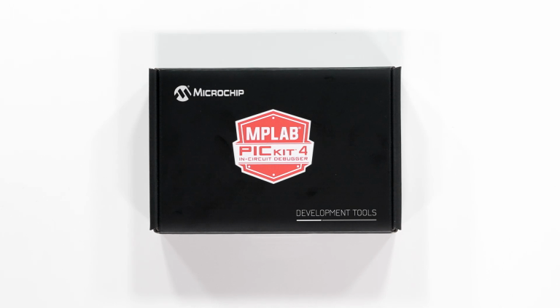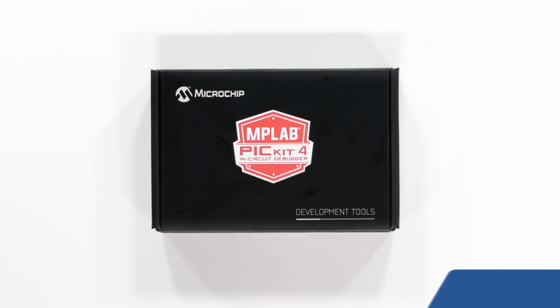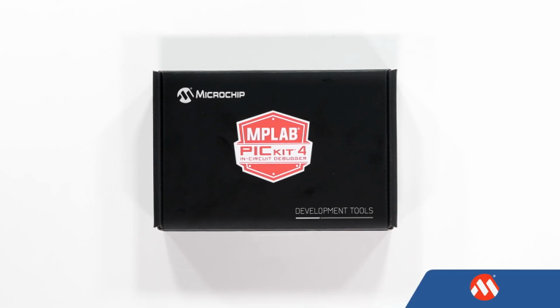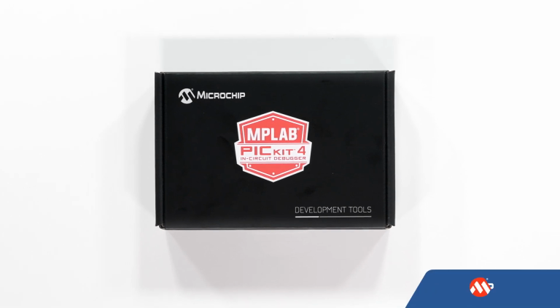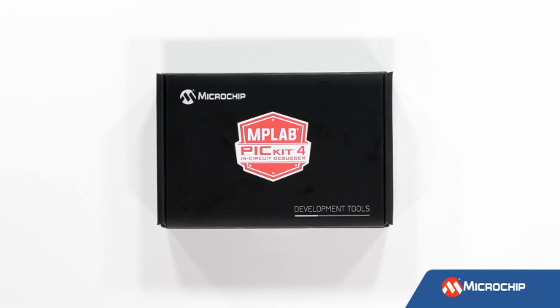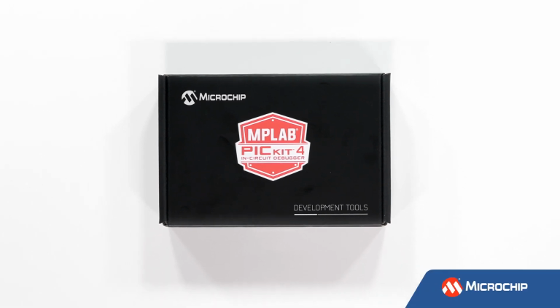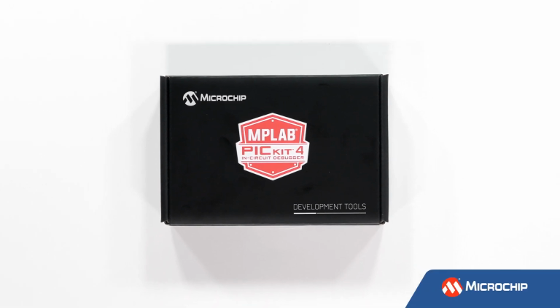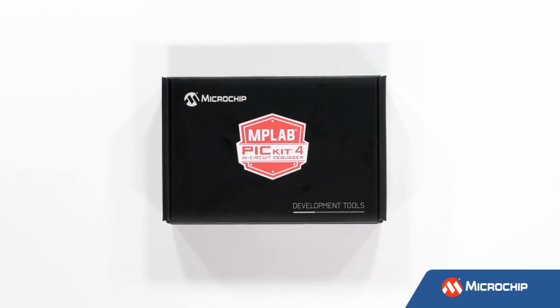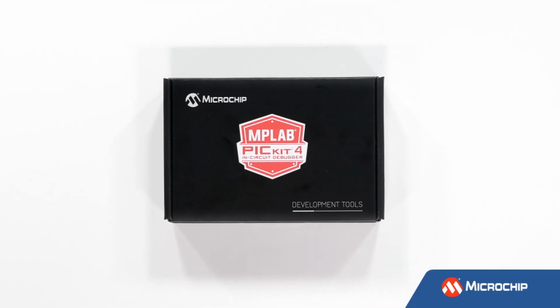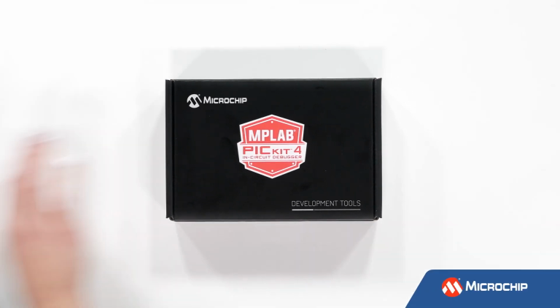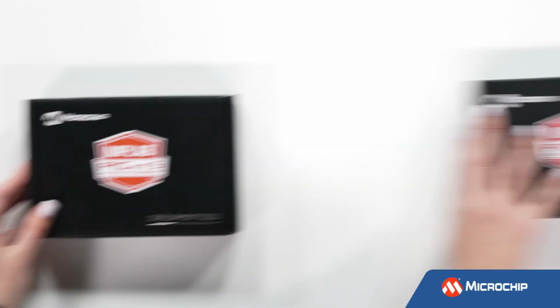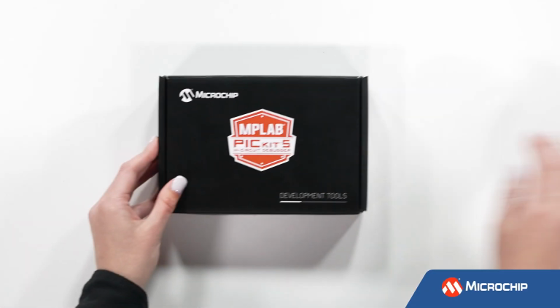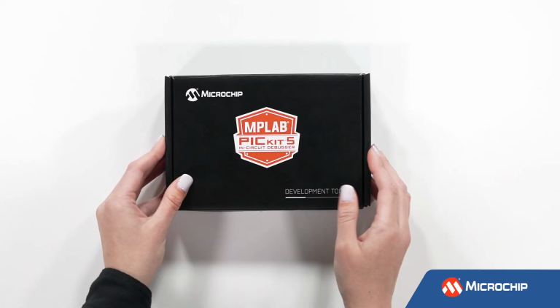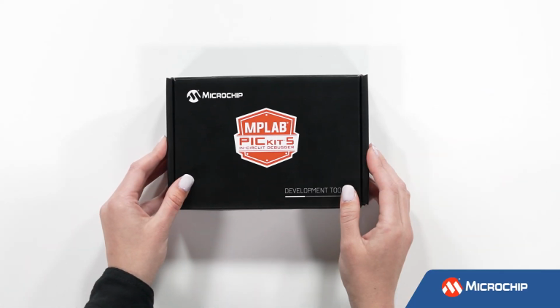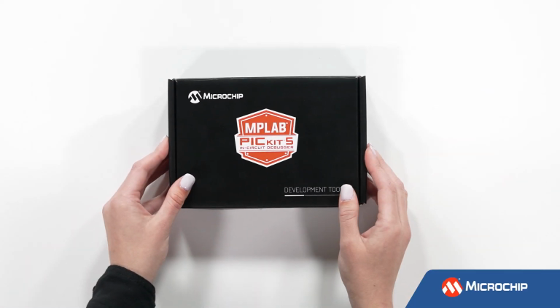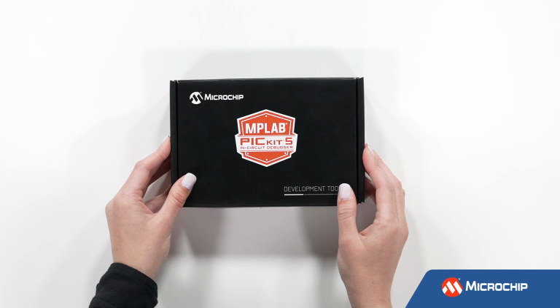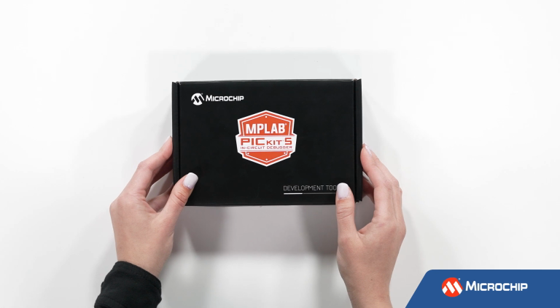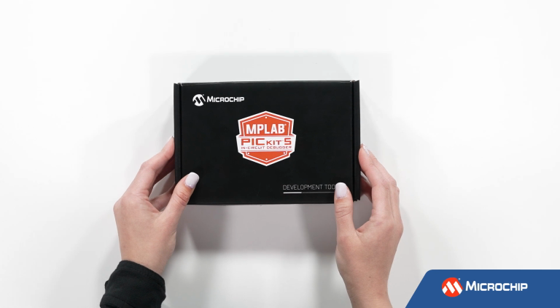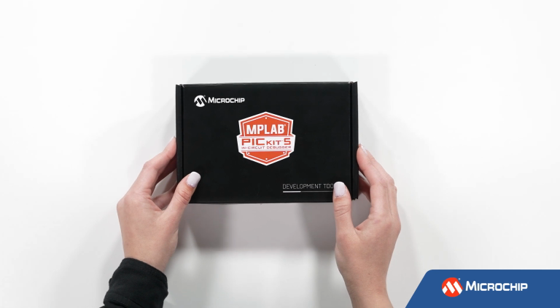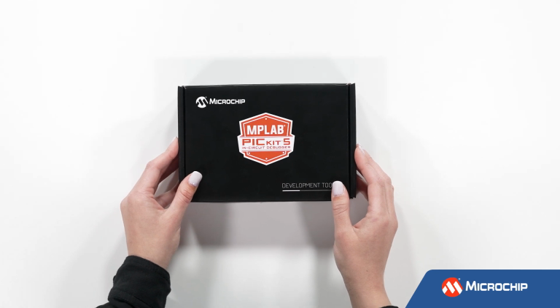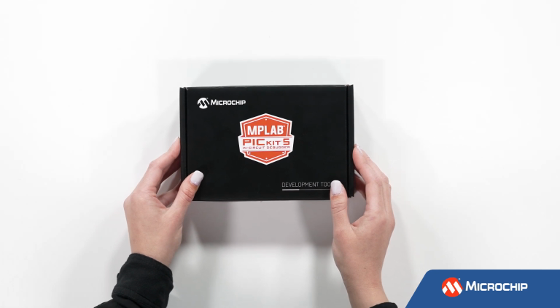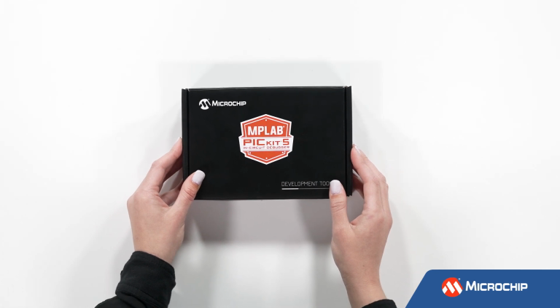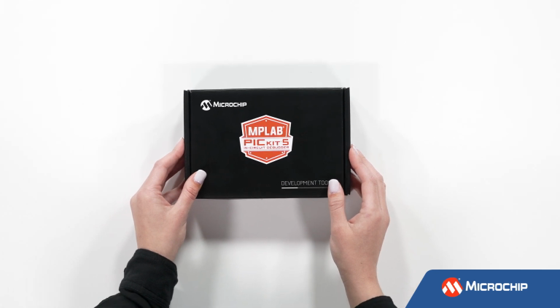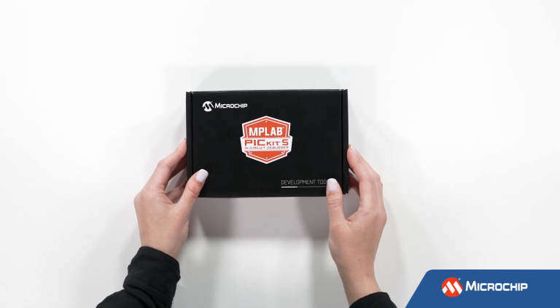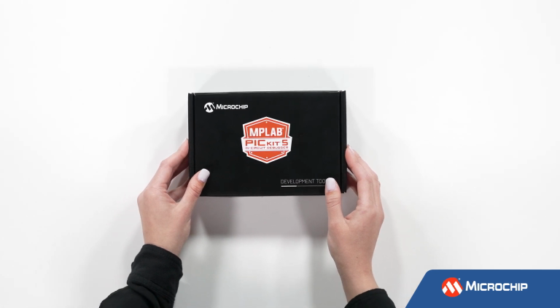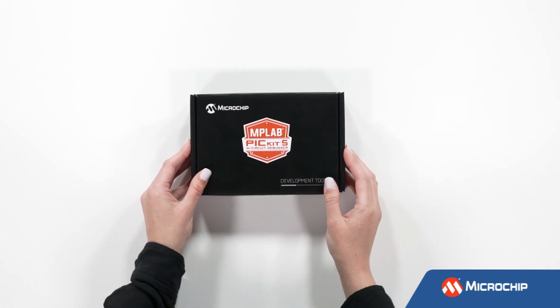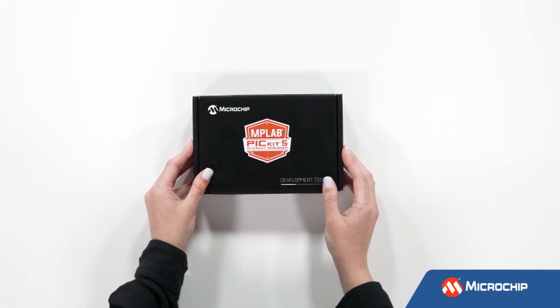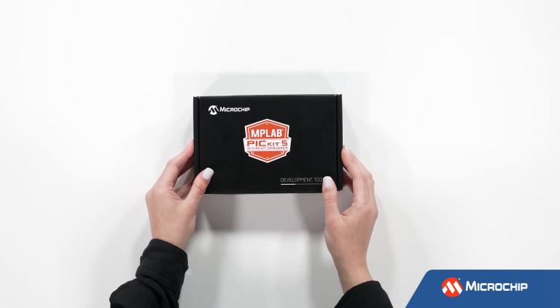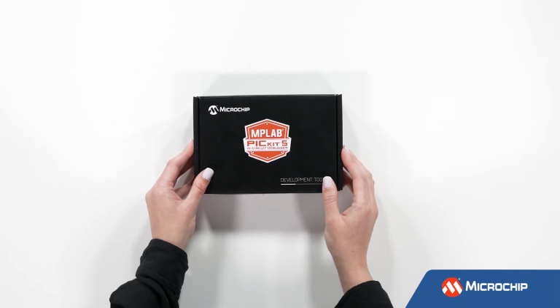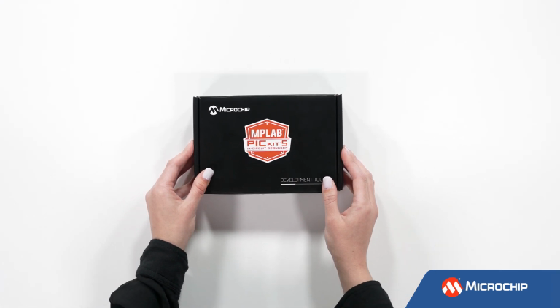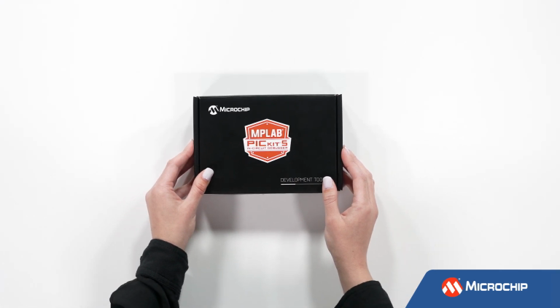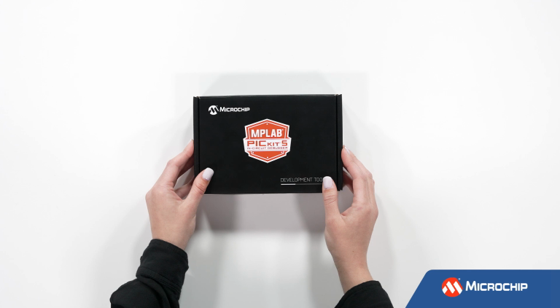After five years, it's finally time to make way for the next generation of our favorite pocket-sized debugger and introduce the new MPLAB PICkit 5 in-circuit debugger.